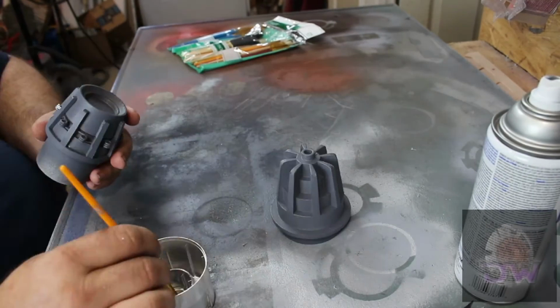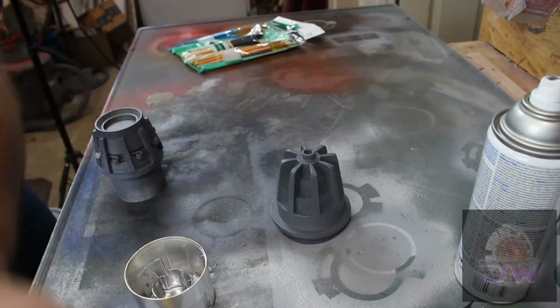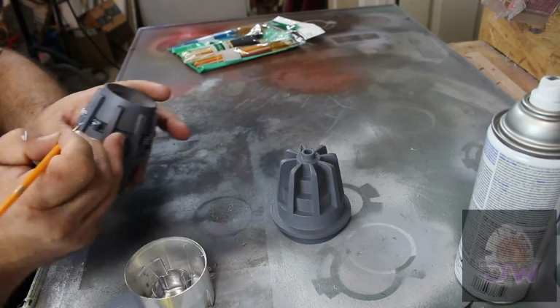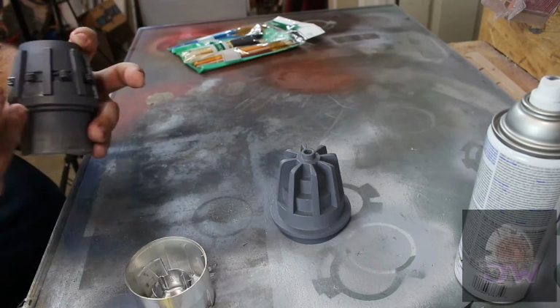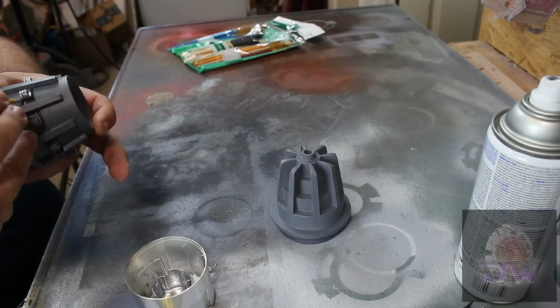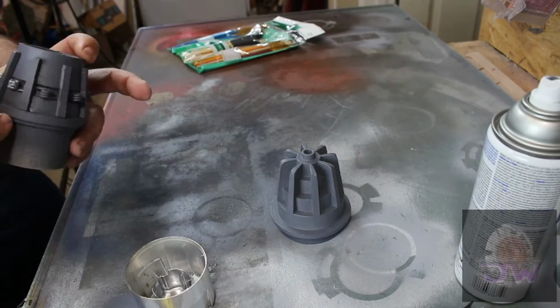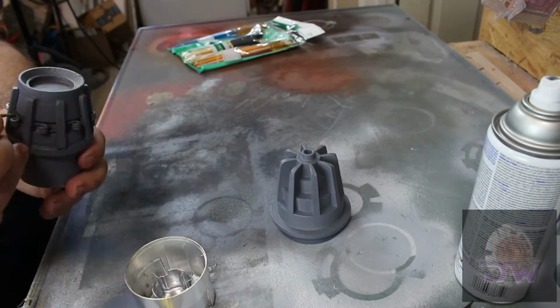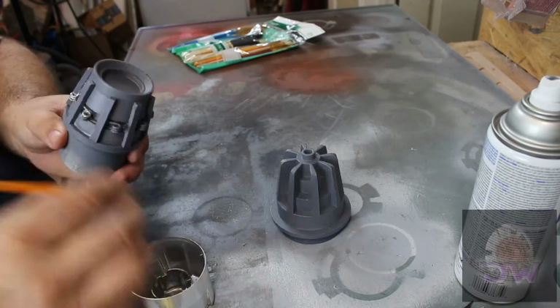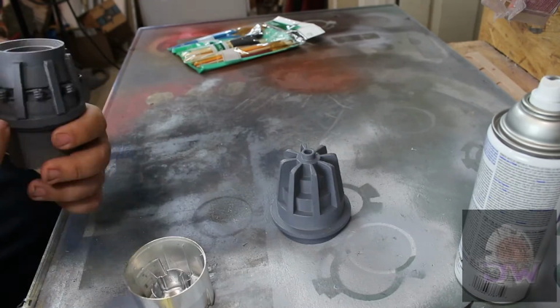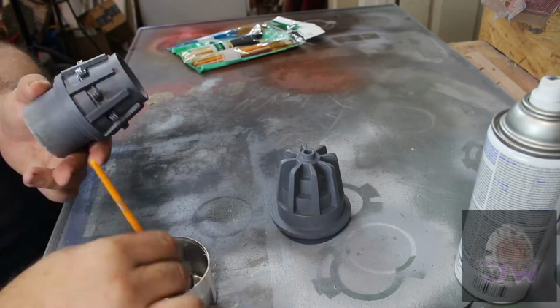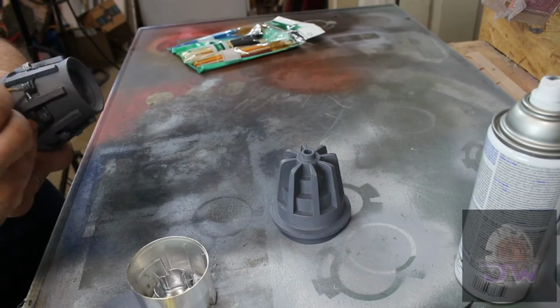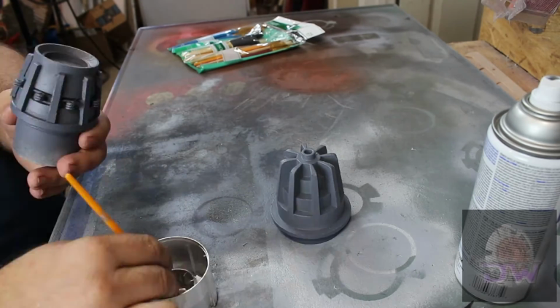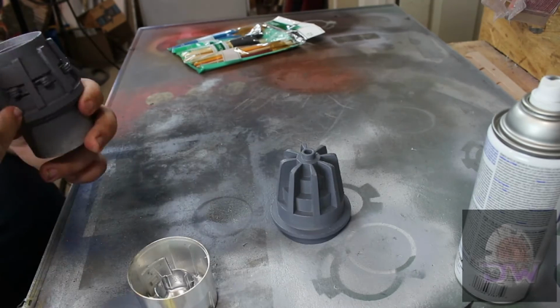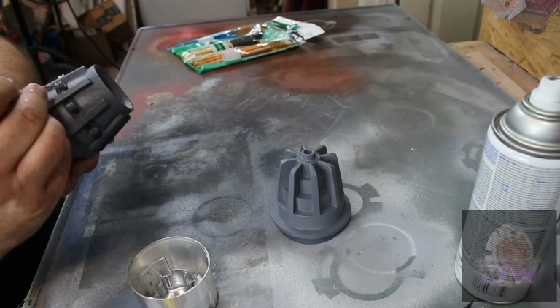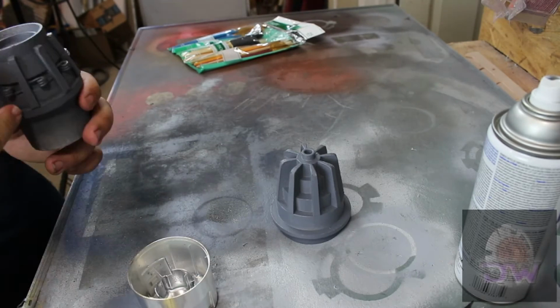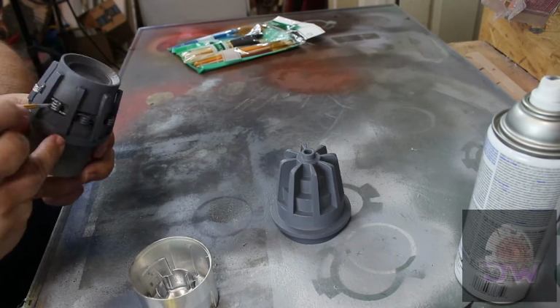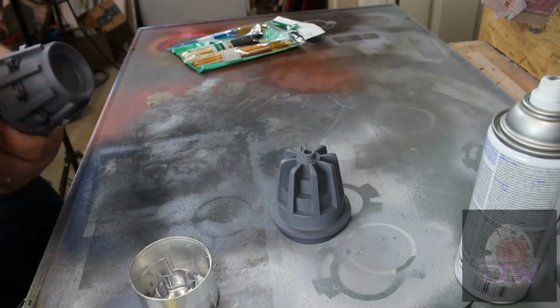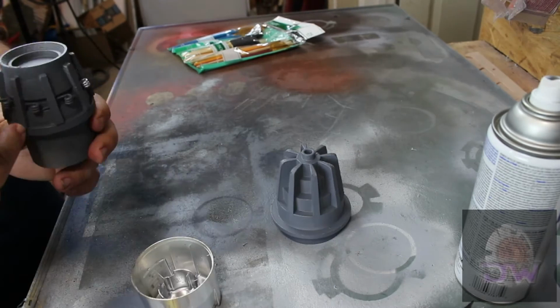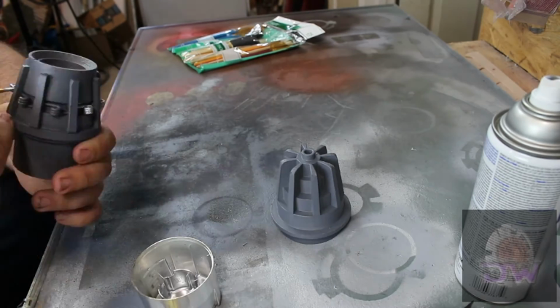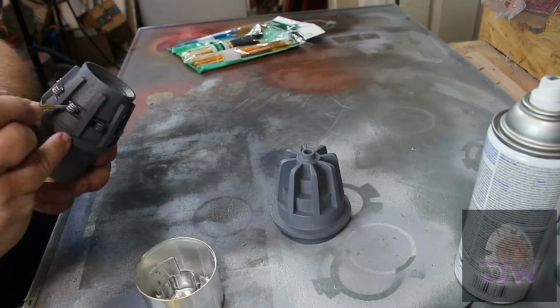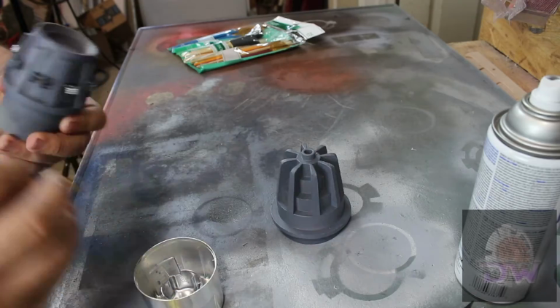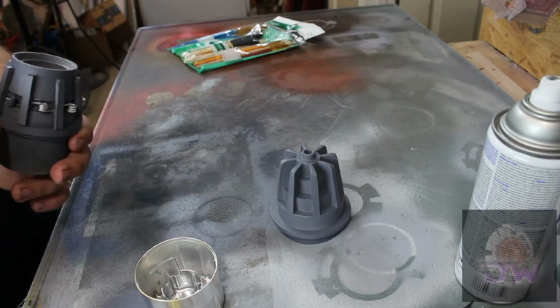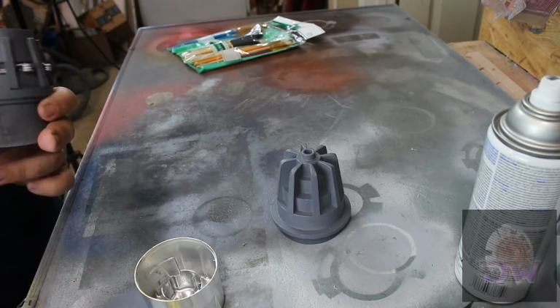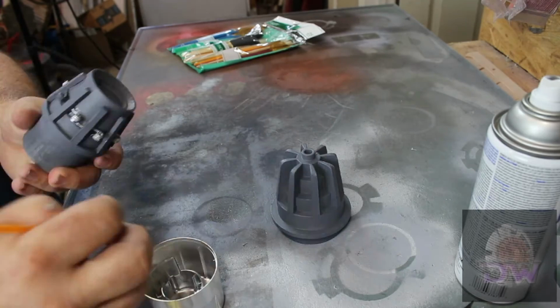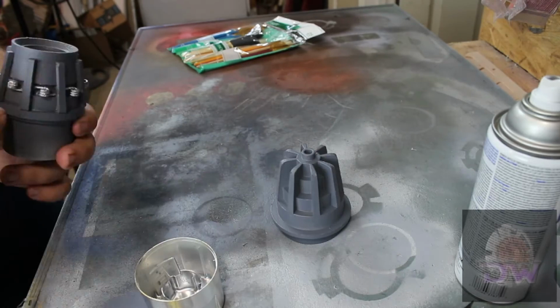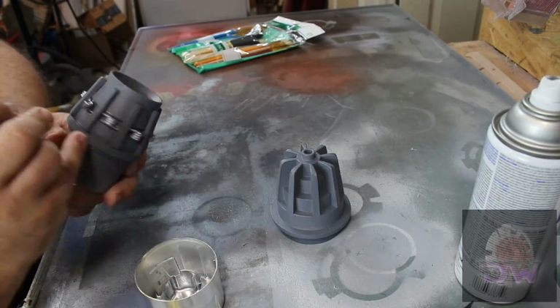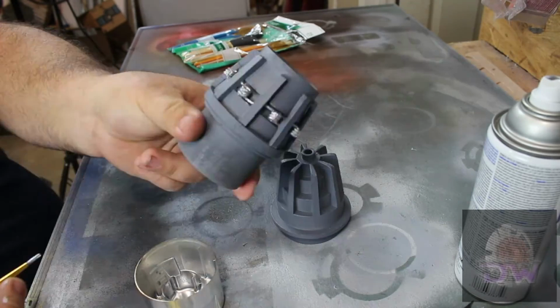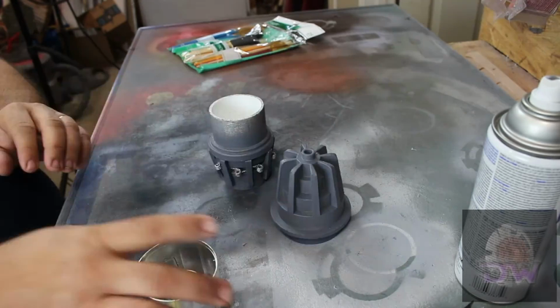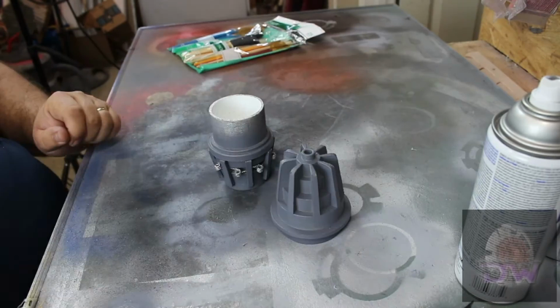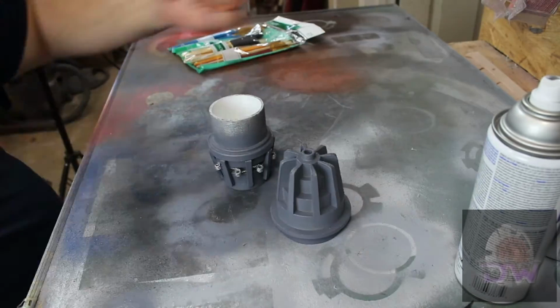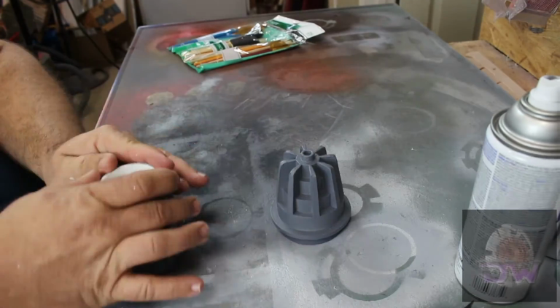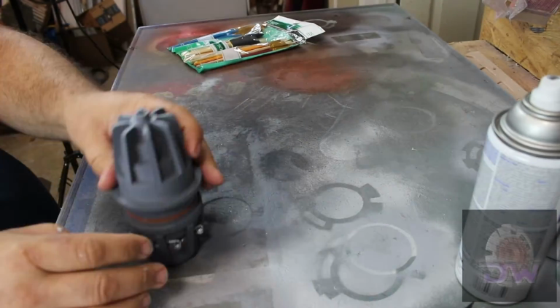Now, onto the final painting. The springs are supposed to be silver with a little bit of corrosion on them. So I manually touched them up with rattle can silver and a cheap paint brush.